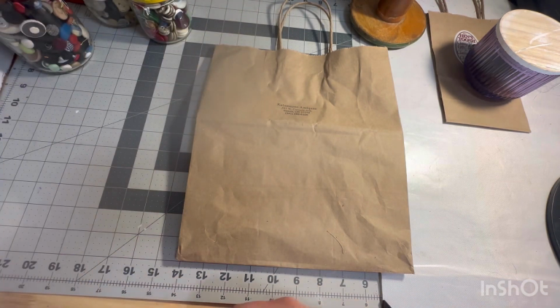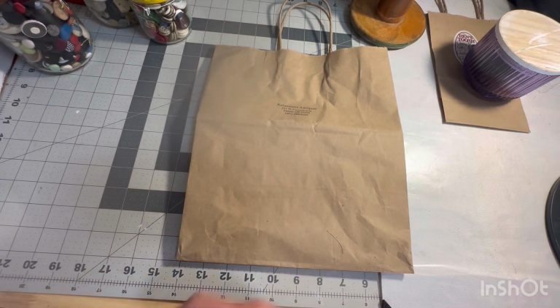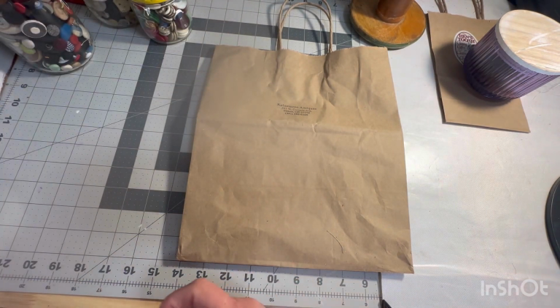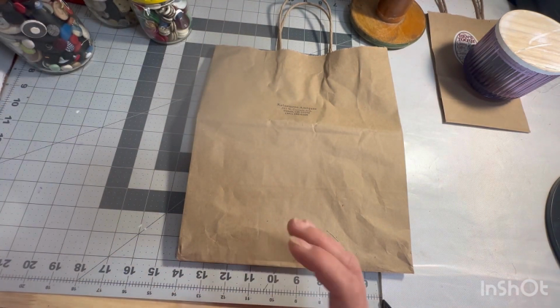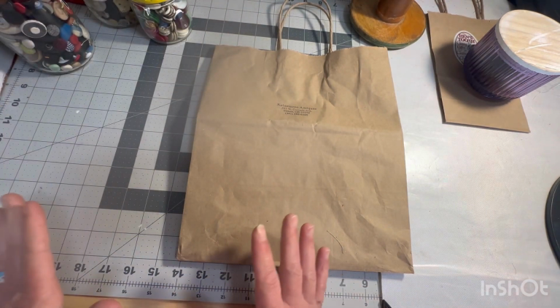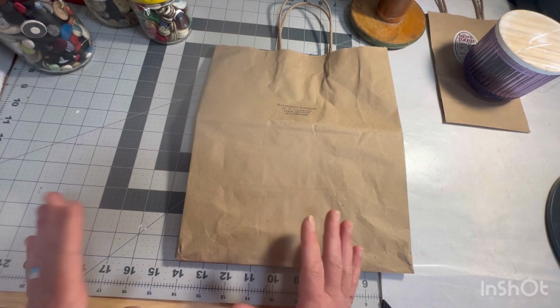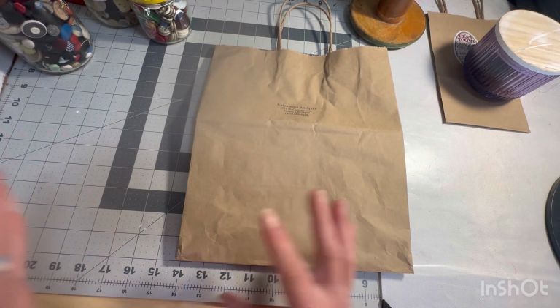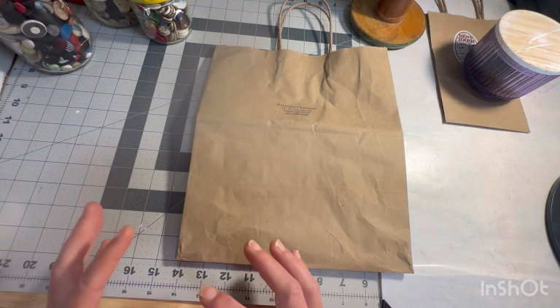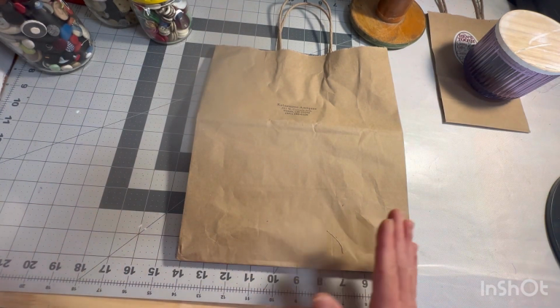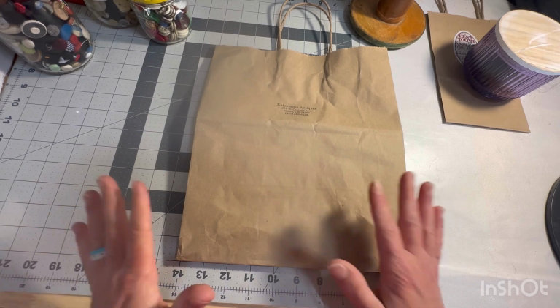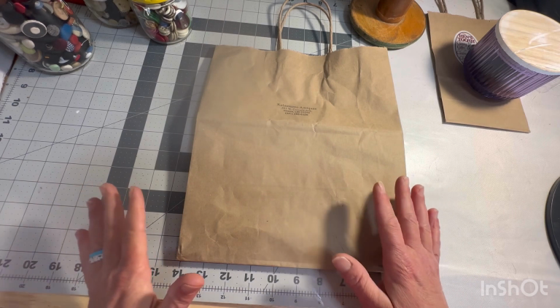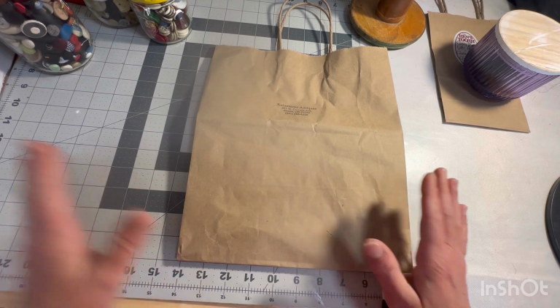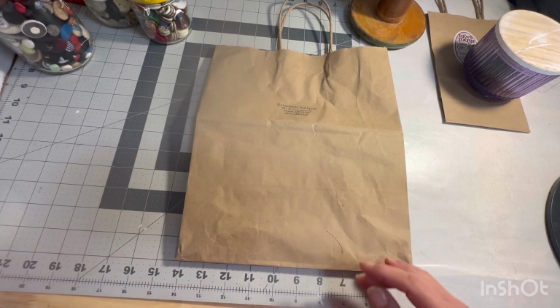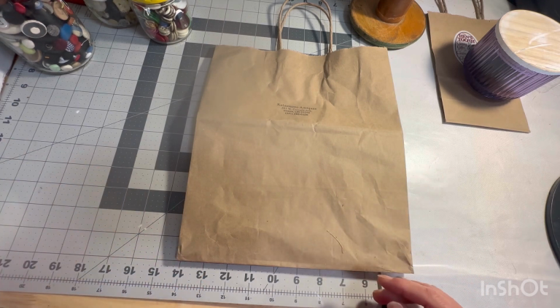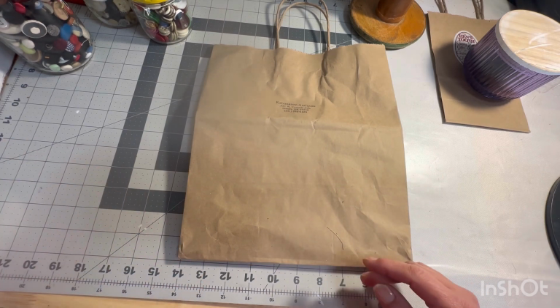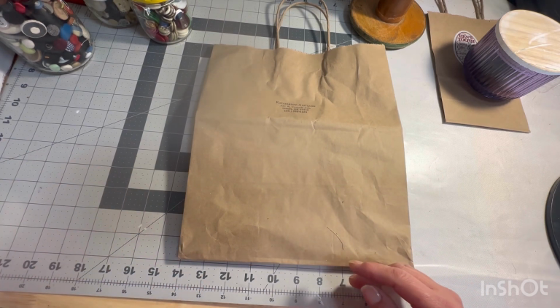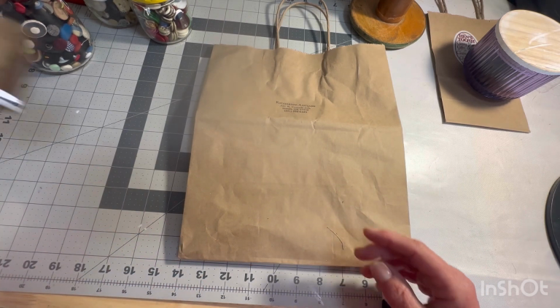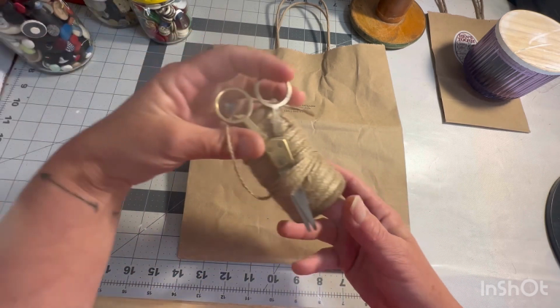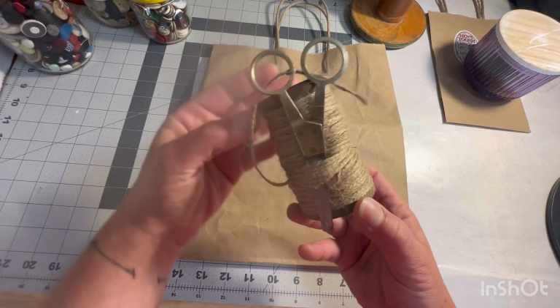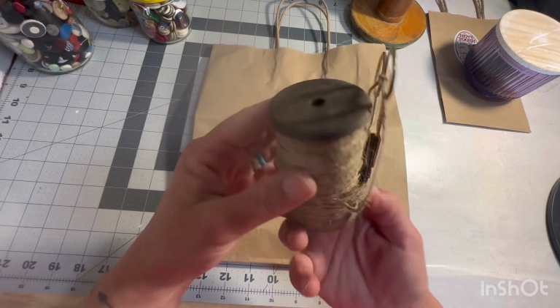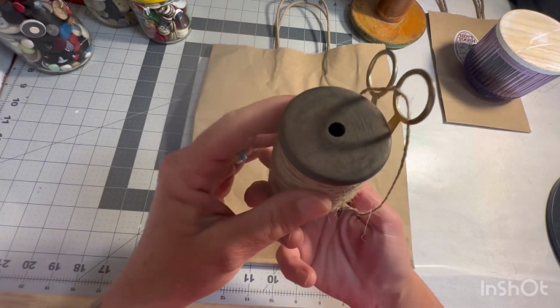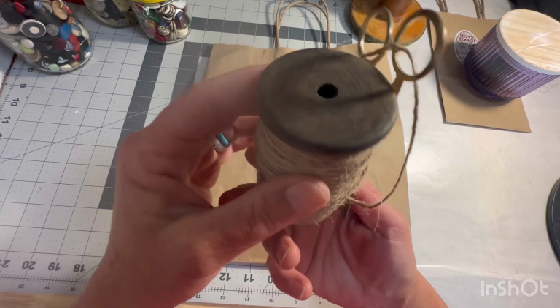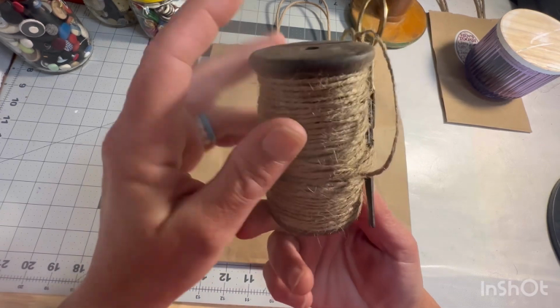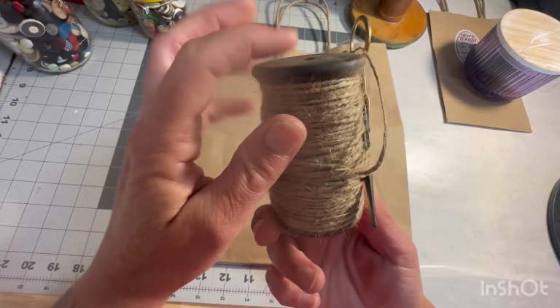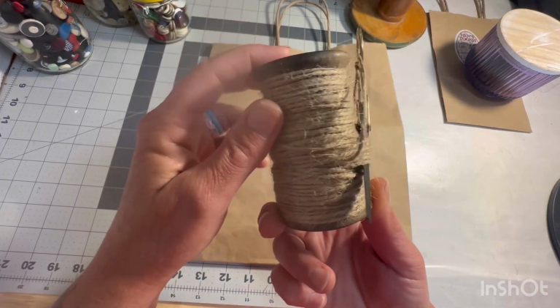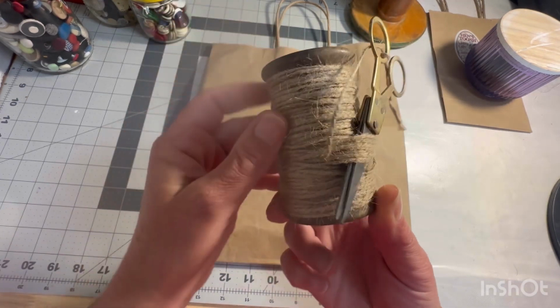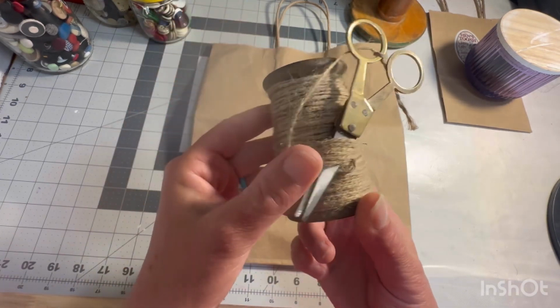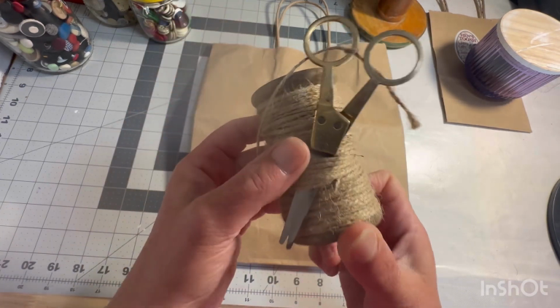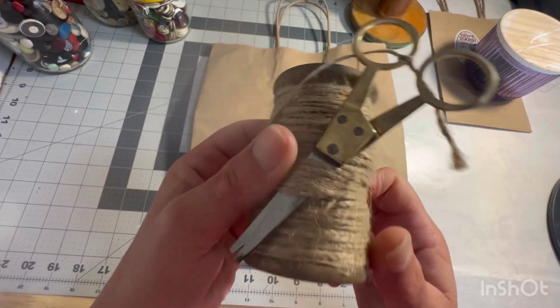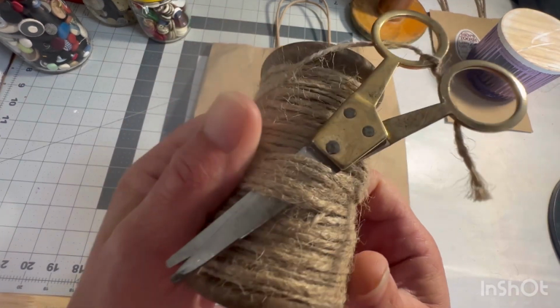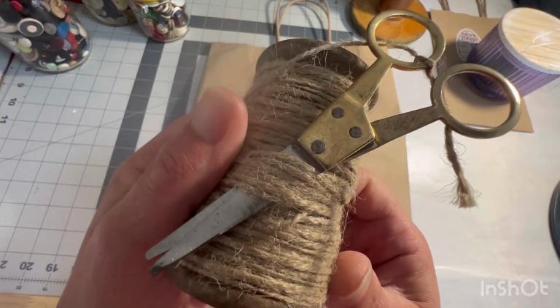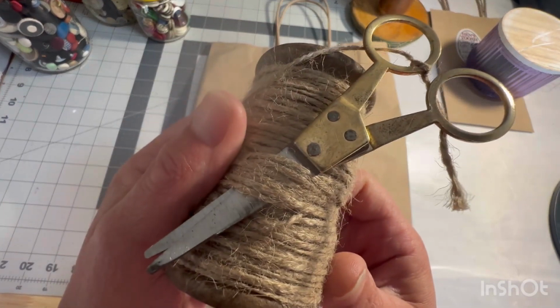The other thing I got is holding the stuff, so that'll be last. But I found this cute little wooden spool with twine on it and a really old pair of scissors.